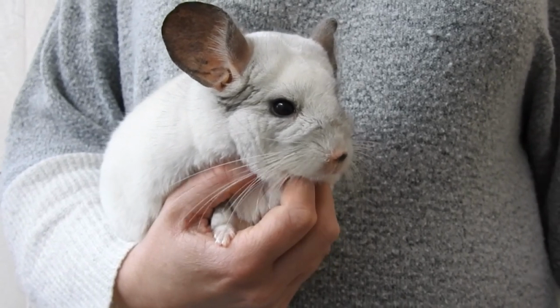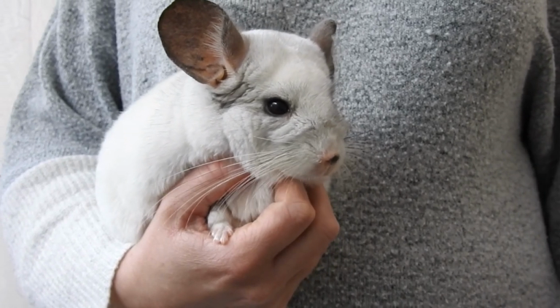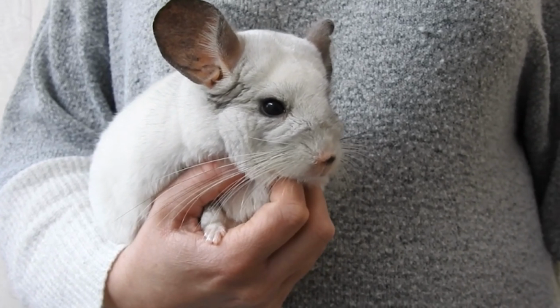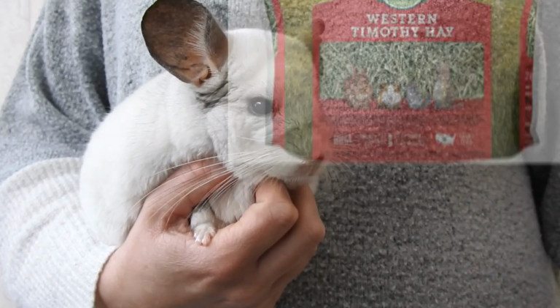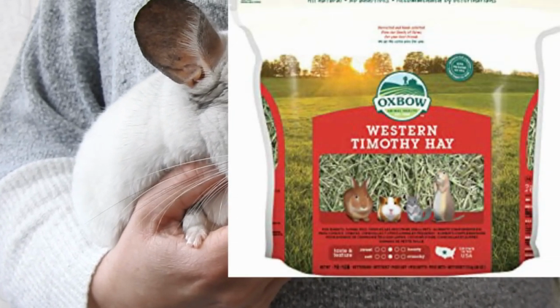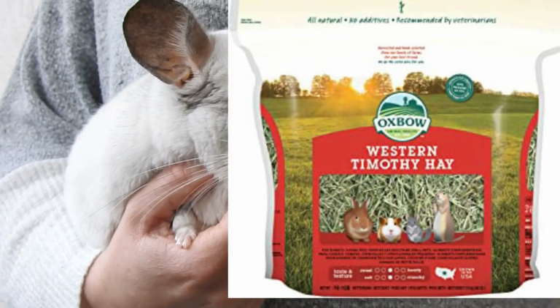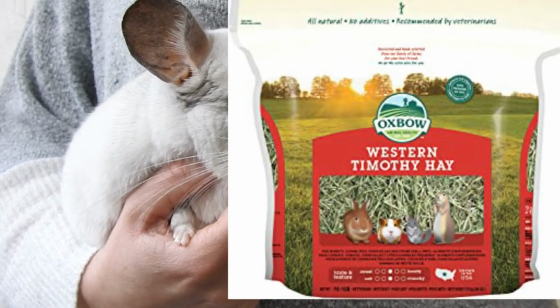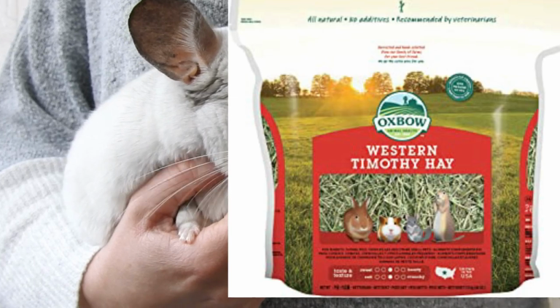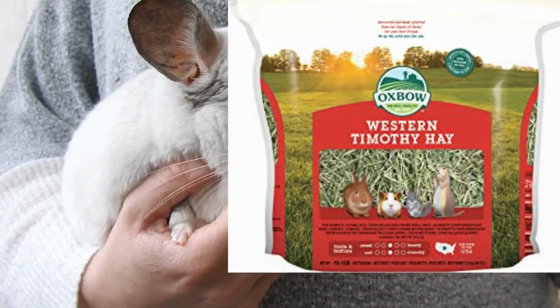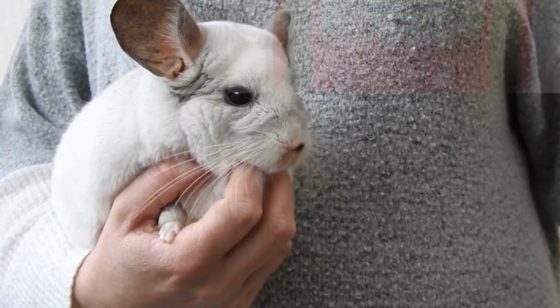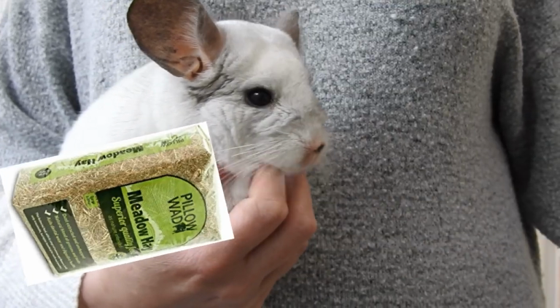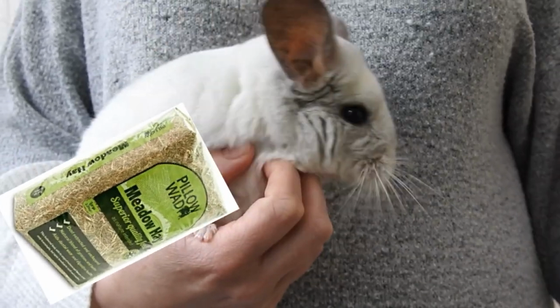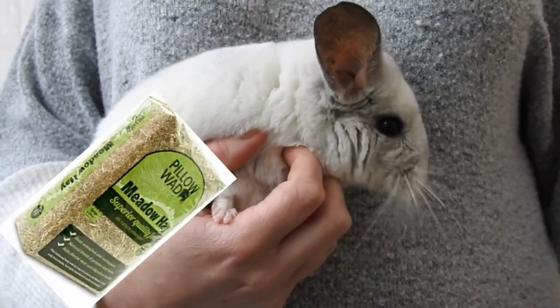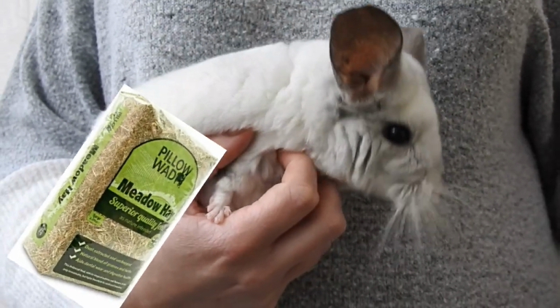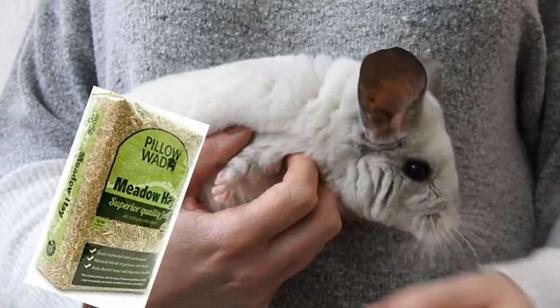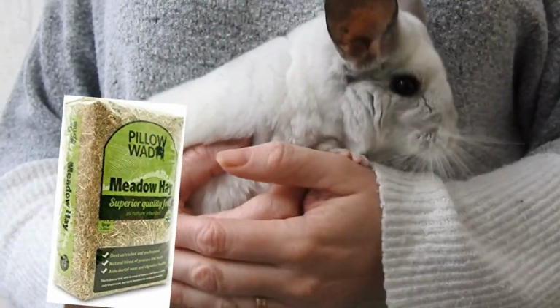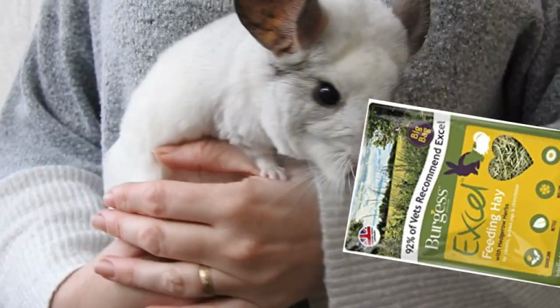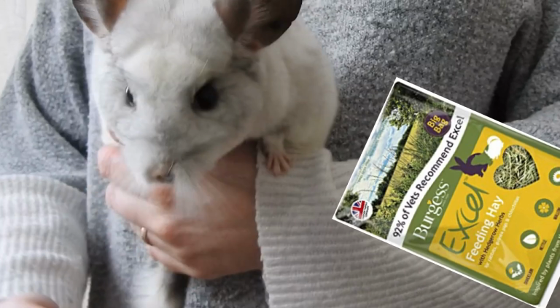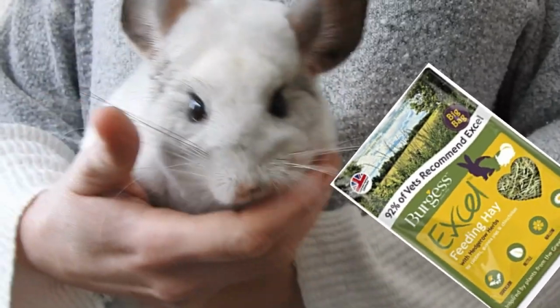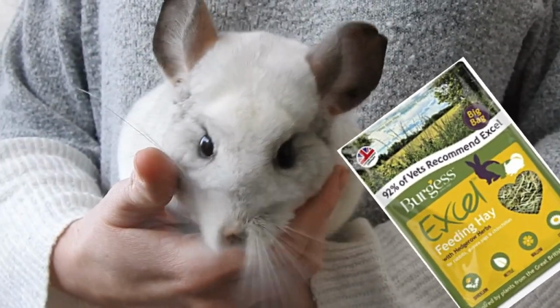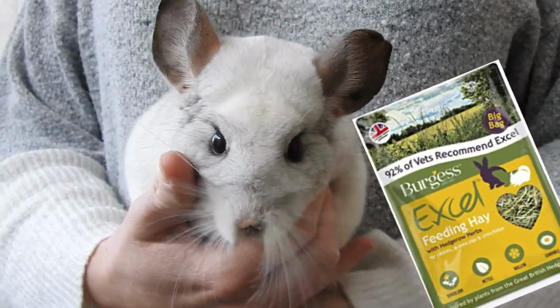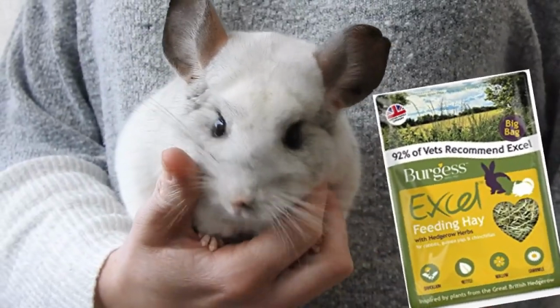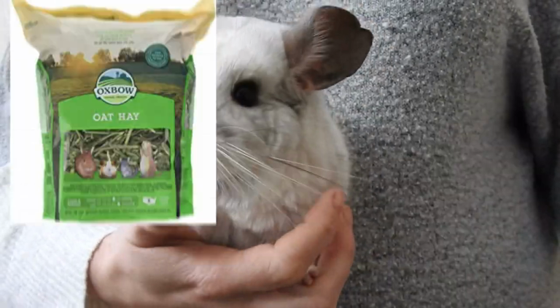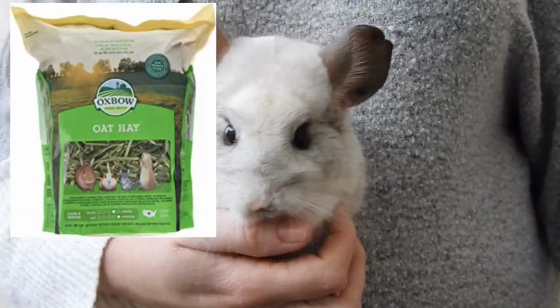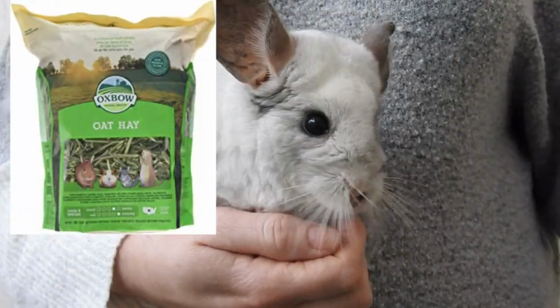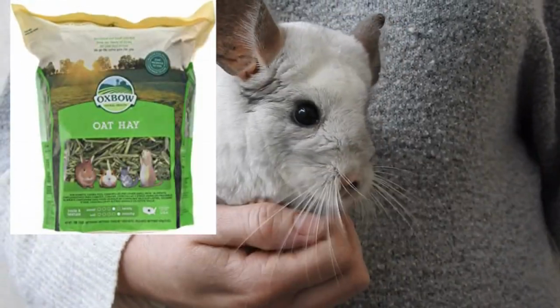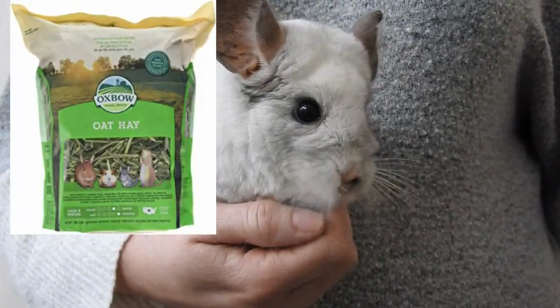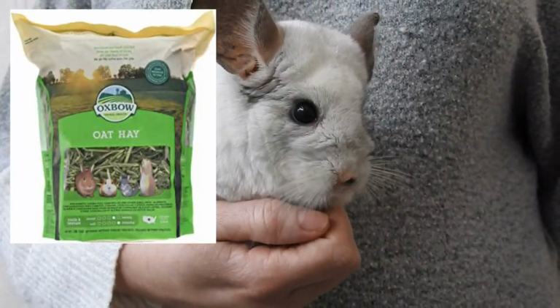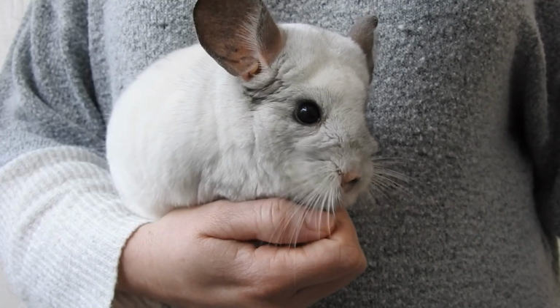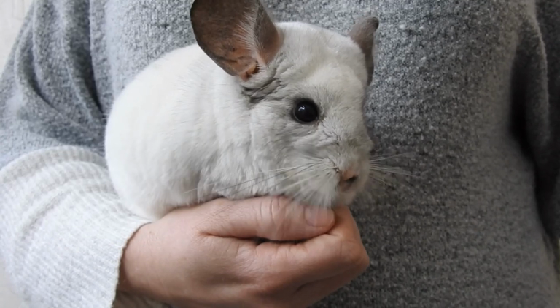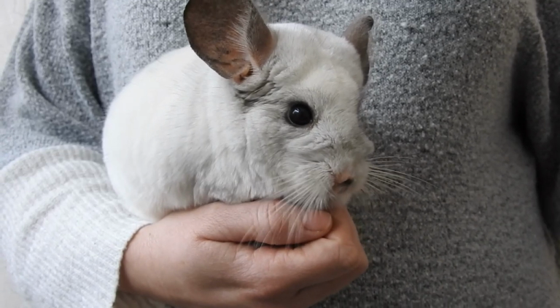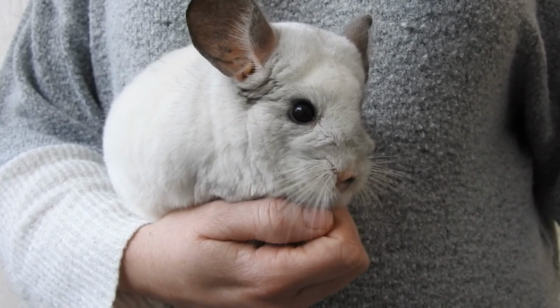If your chinchilla just will not eat Timothy hay, you can try meadow hay or orchard hay or a whole variety of different hays just to try and get them to eat. They may have a particular preference for one.